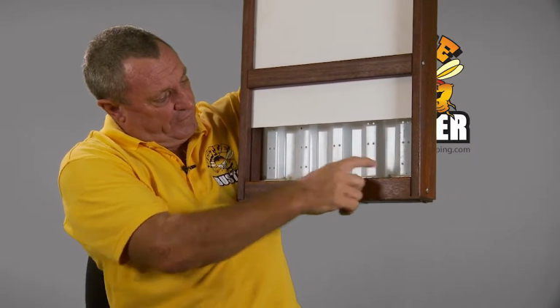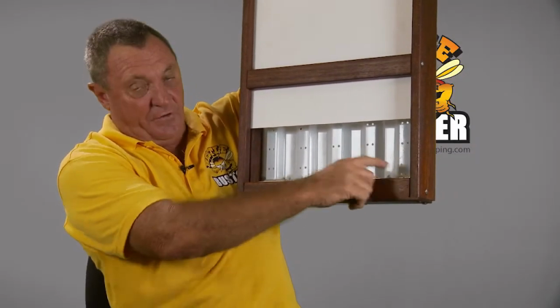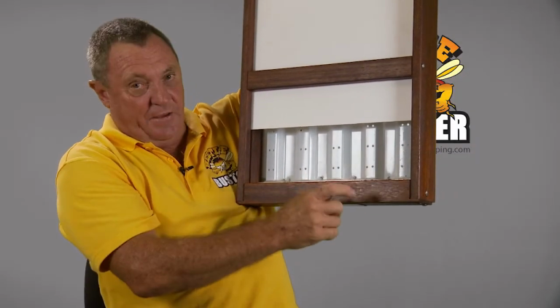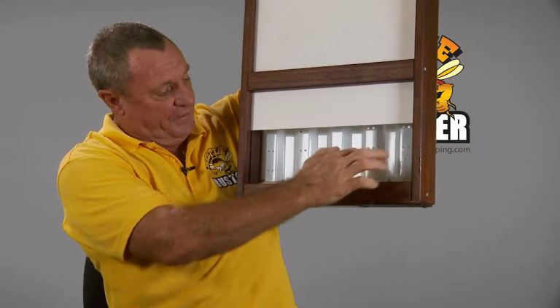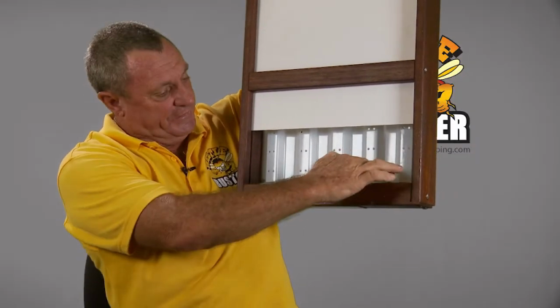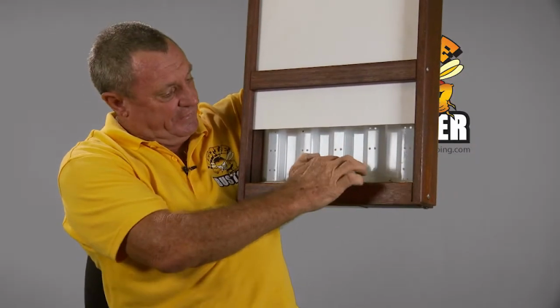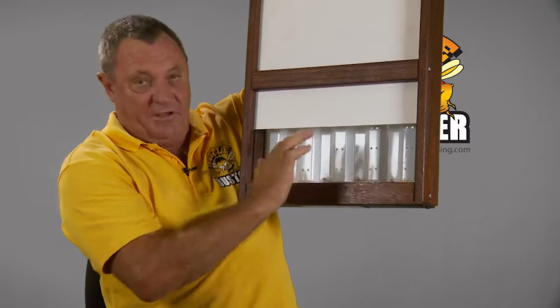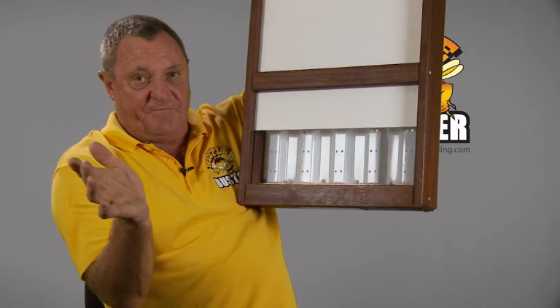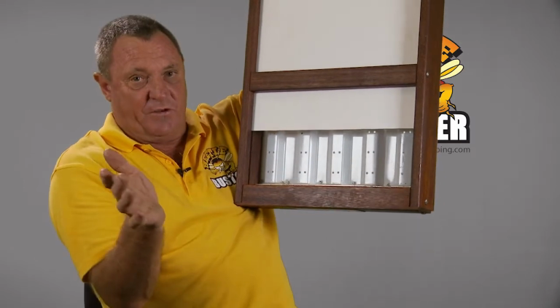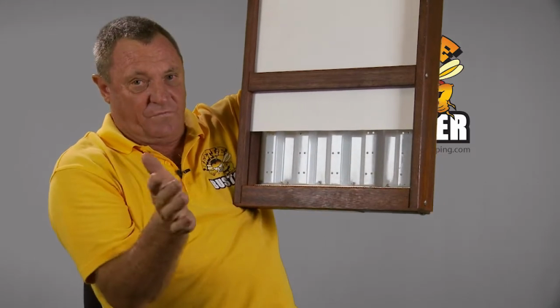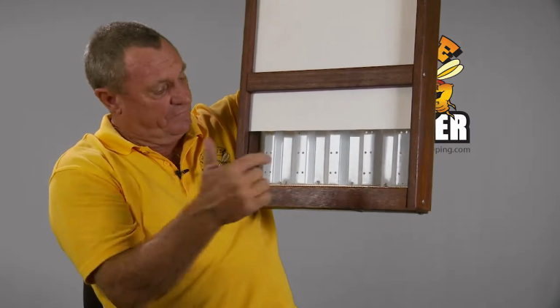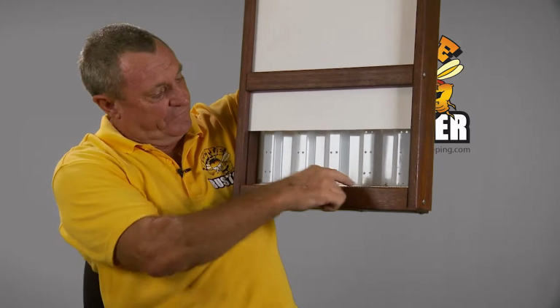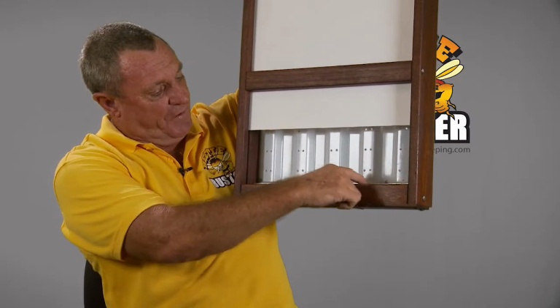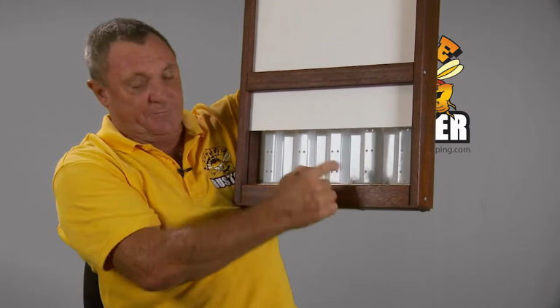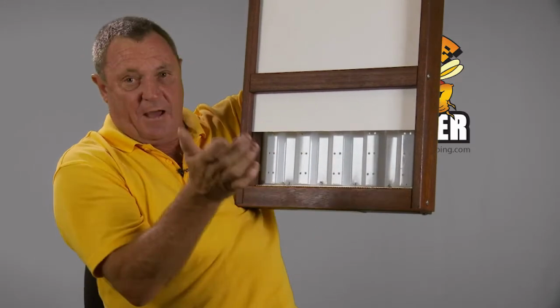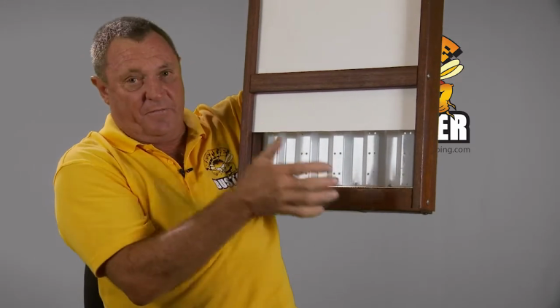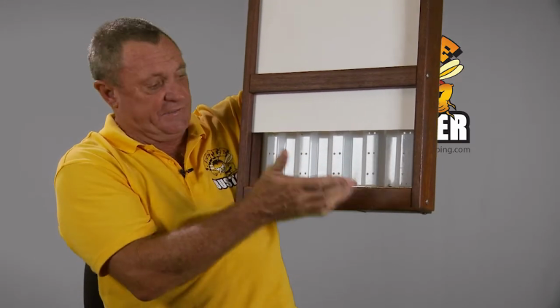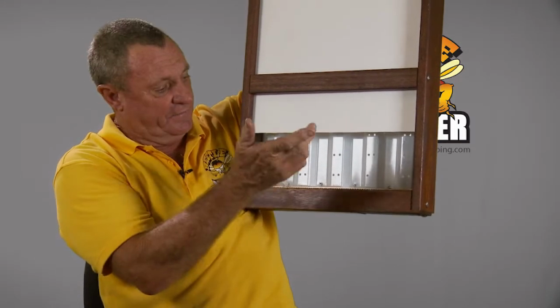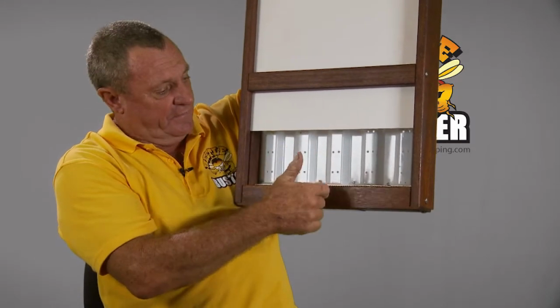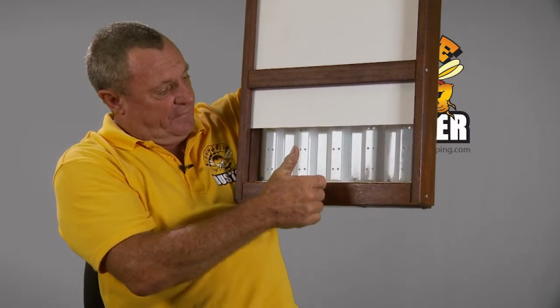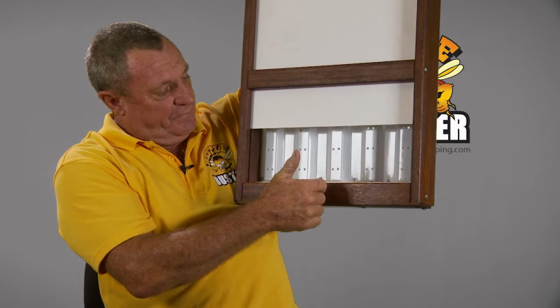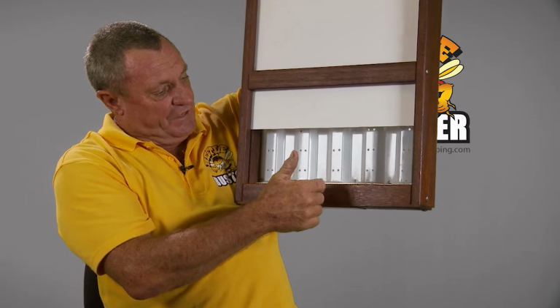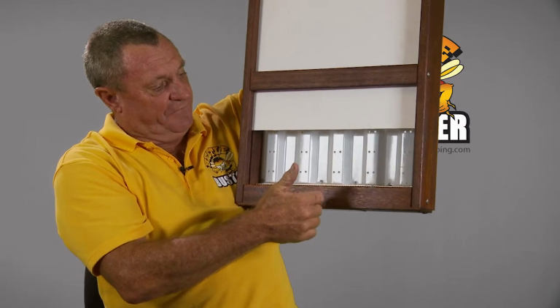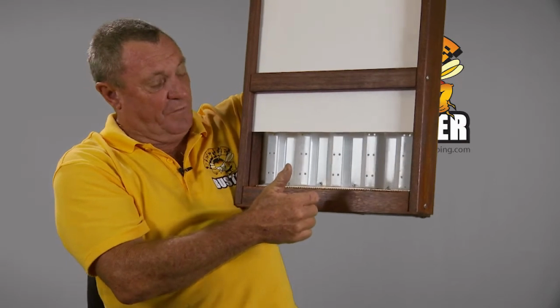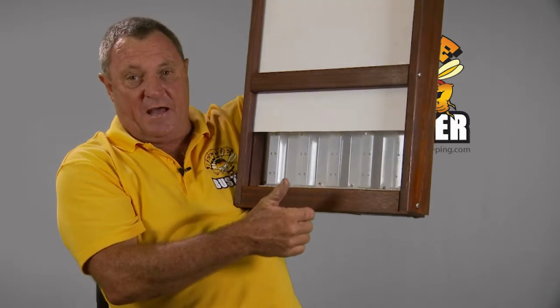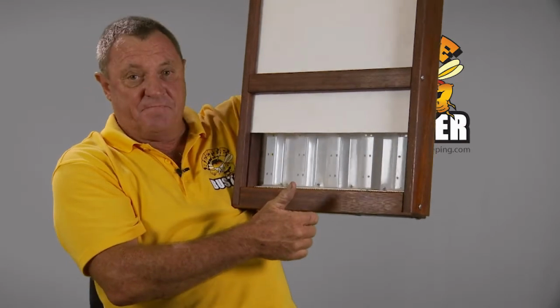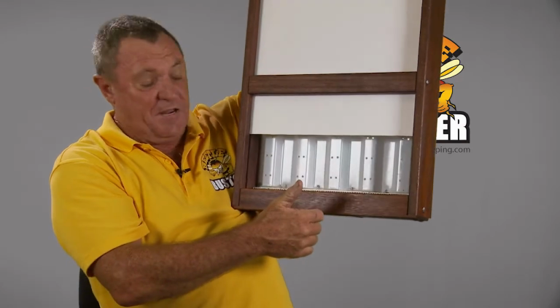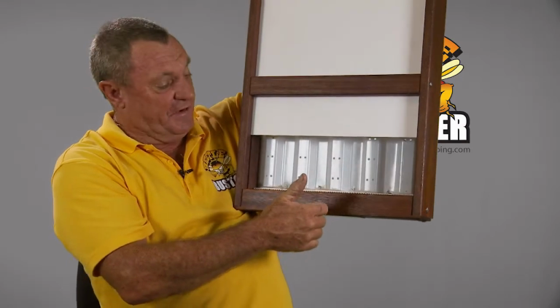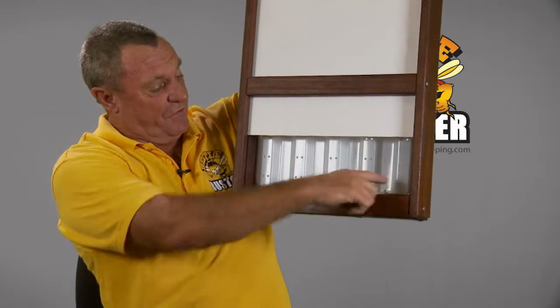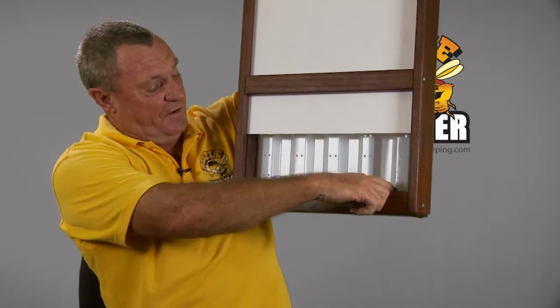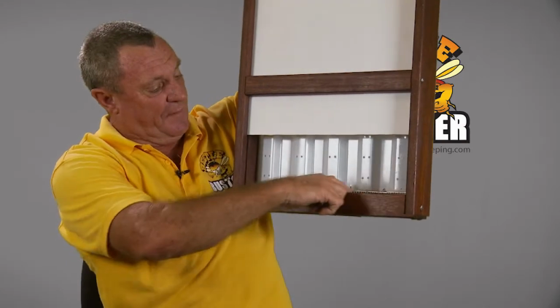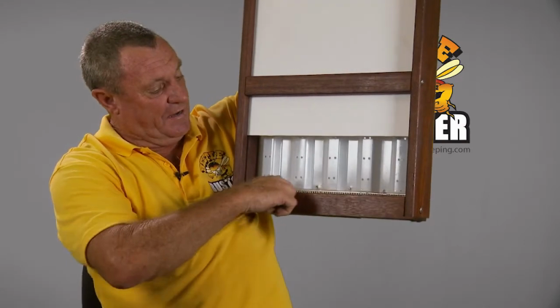That's a great idea because the bees can't fit down the corflute. The beetle is pushed down by the bees. So generally, from probably about 80% of the time, the beetle will come out here.